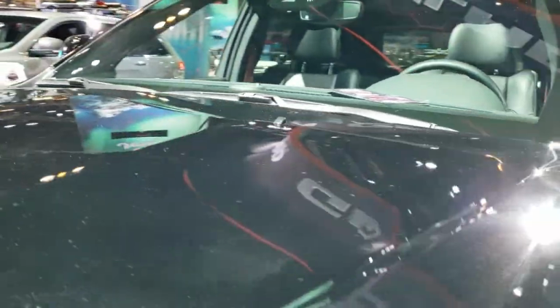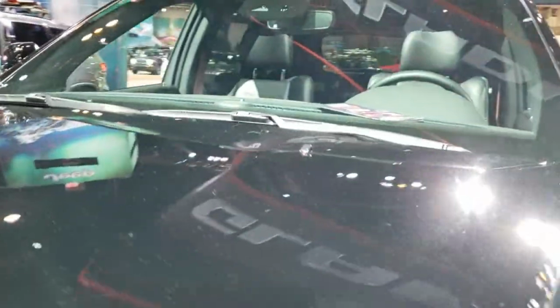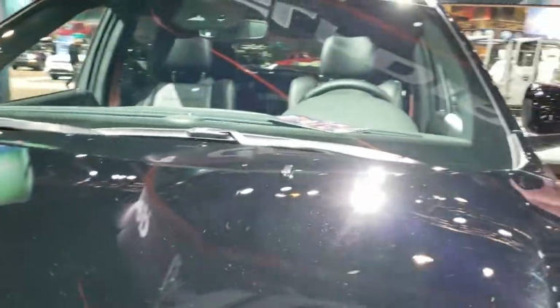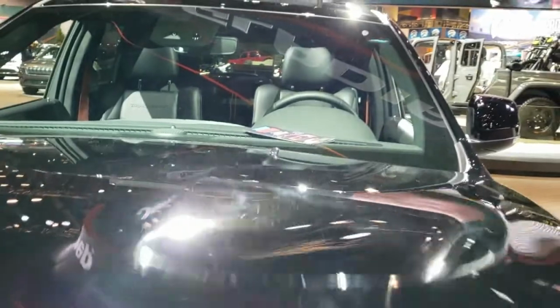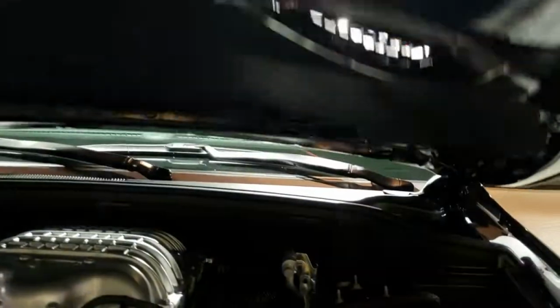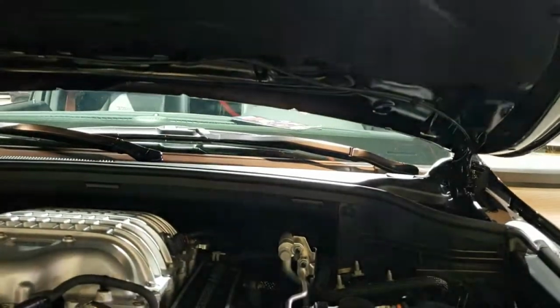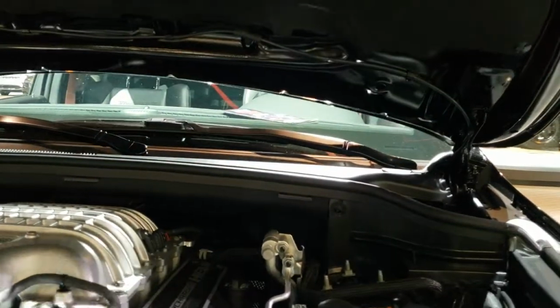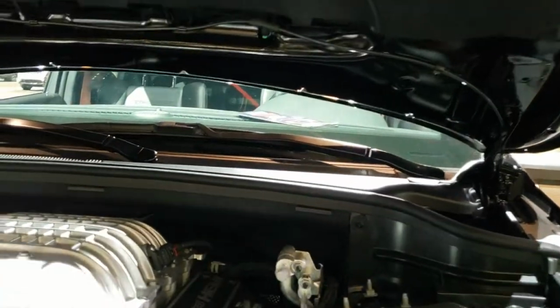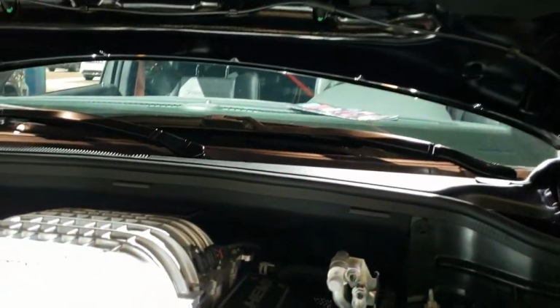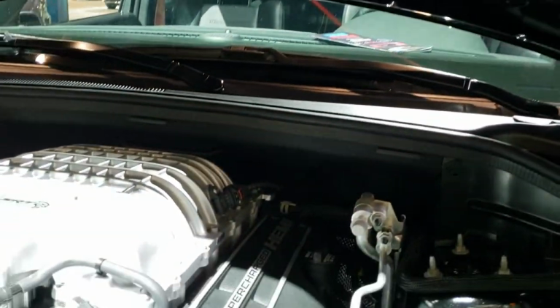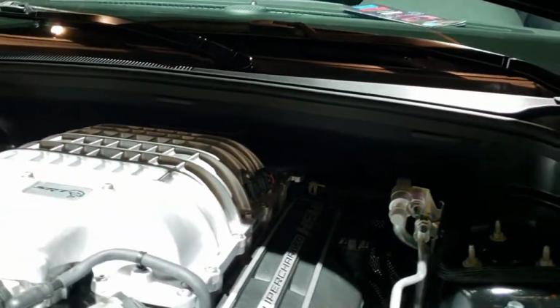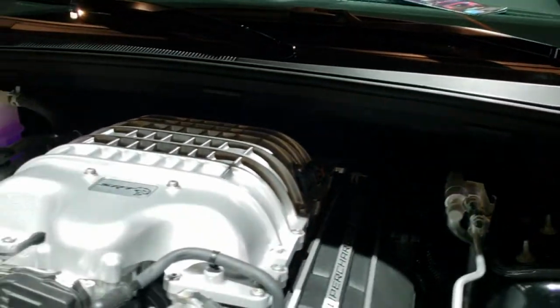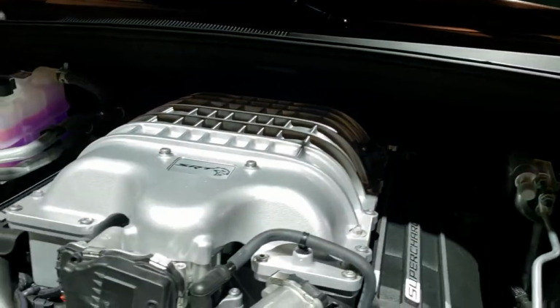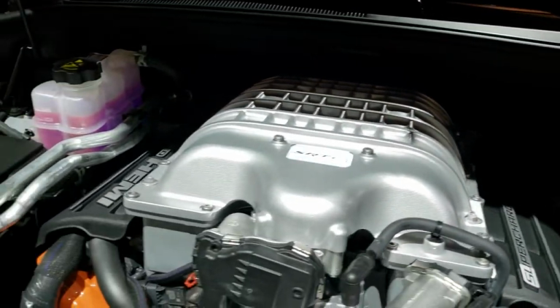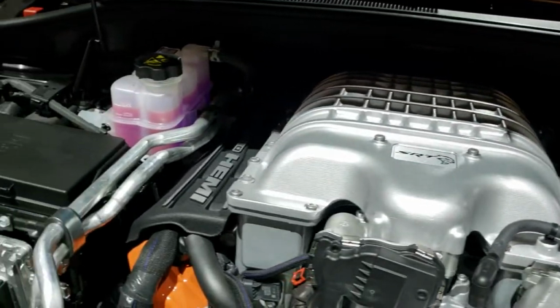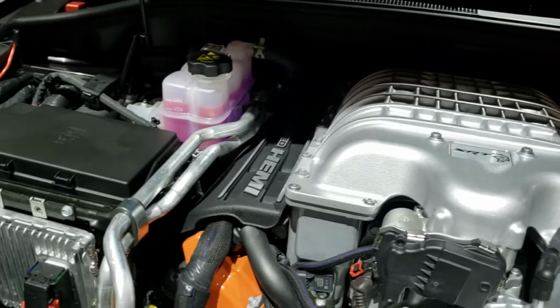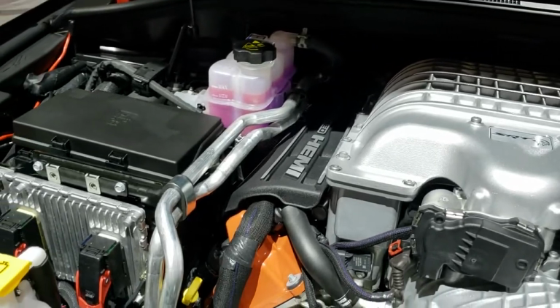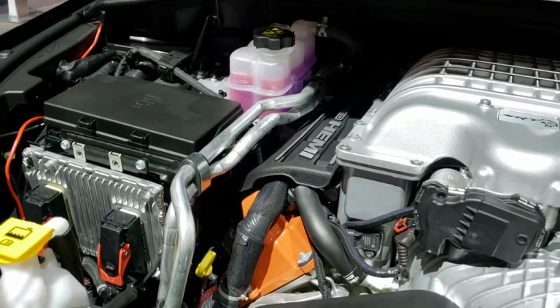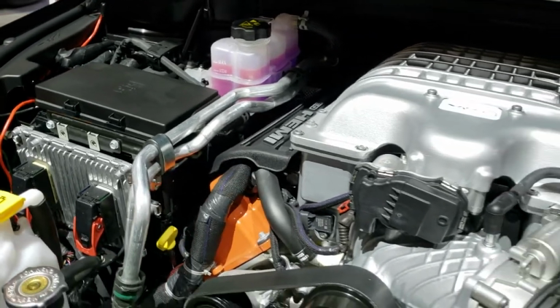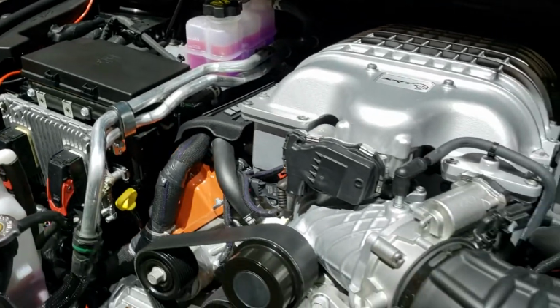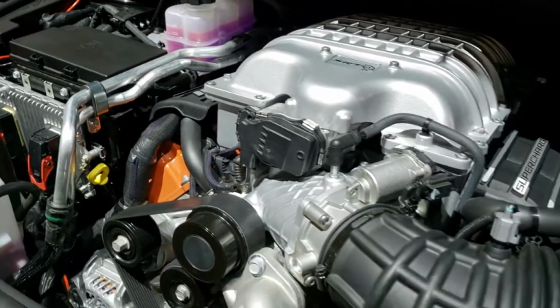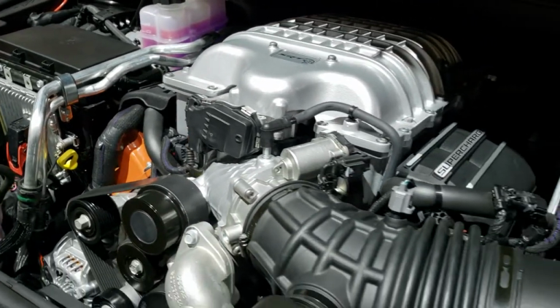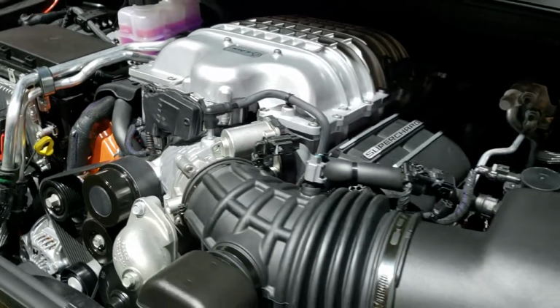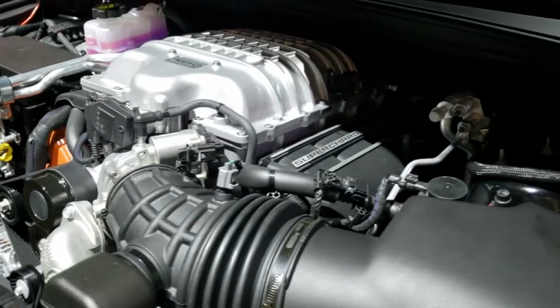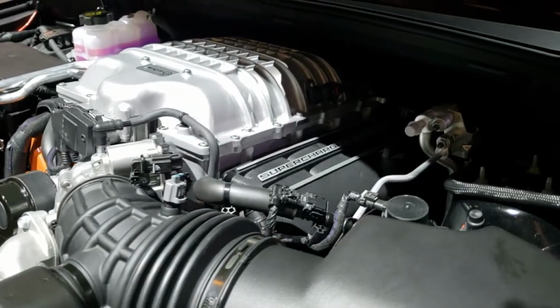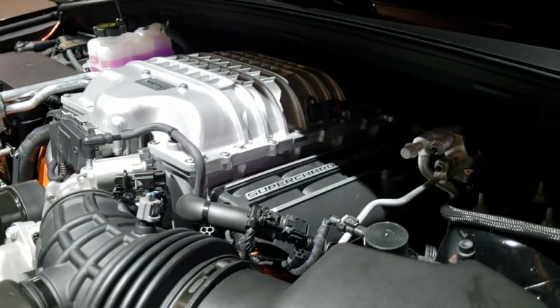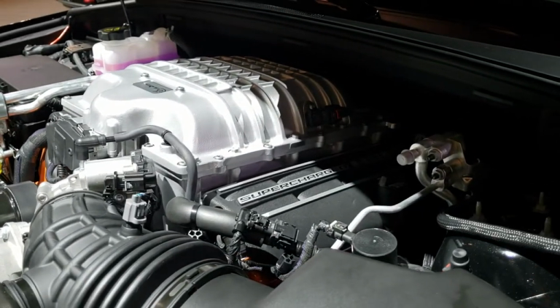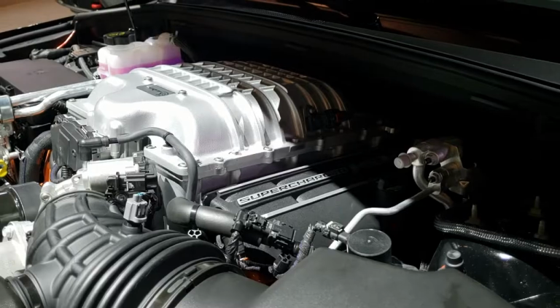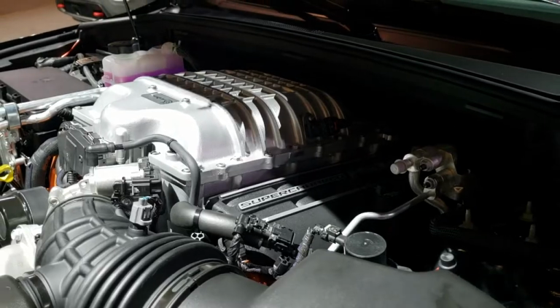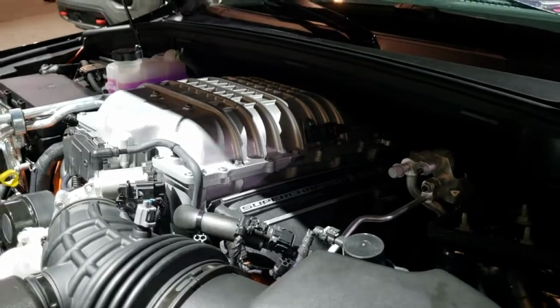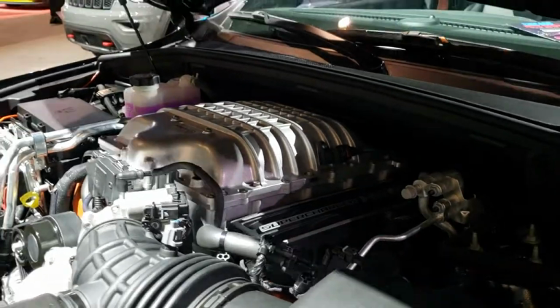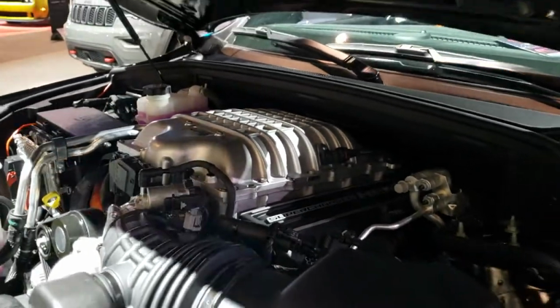They are just about ready to kick me out so we're going to check out under here — 707 horsepower supercharged V8 Hemi motor, 6.2 liter.